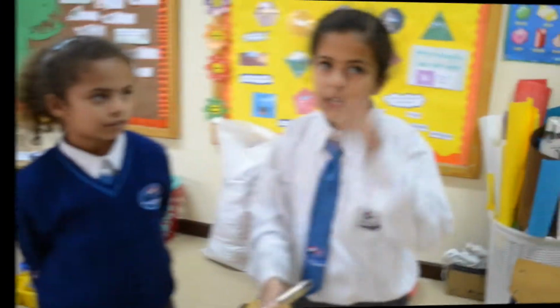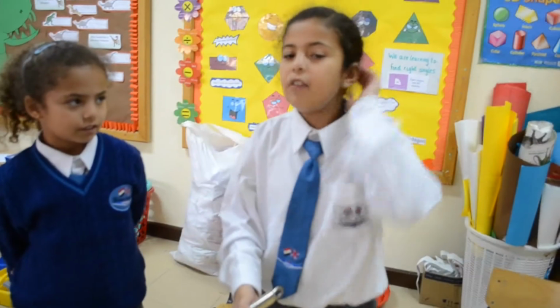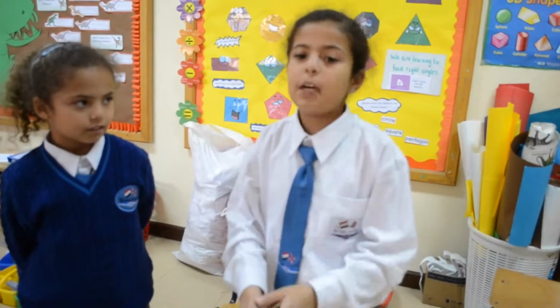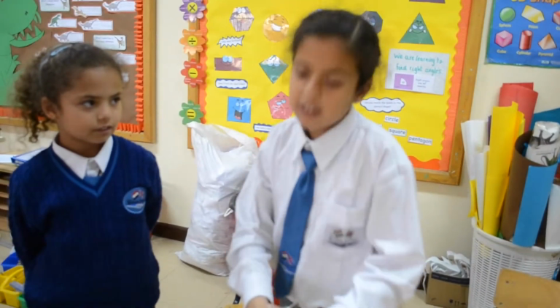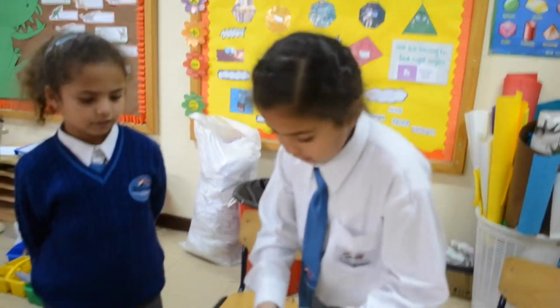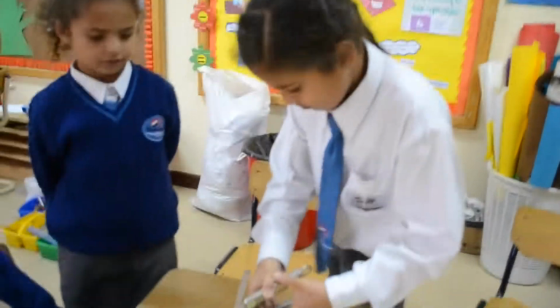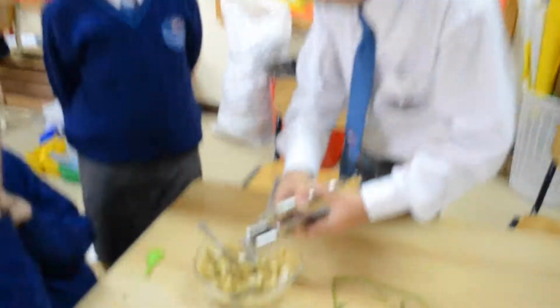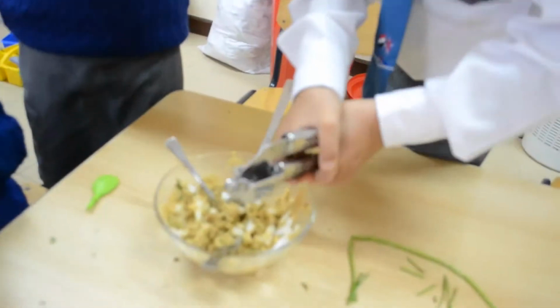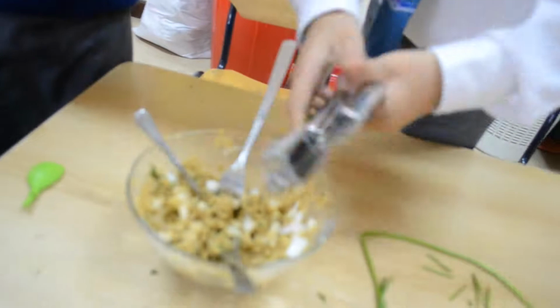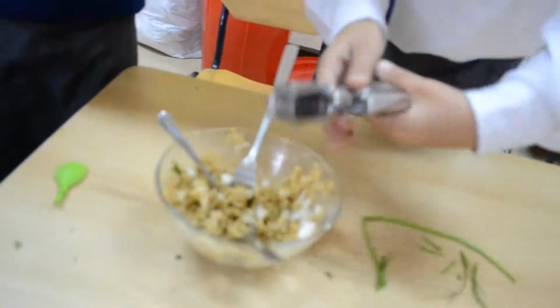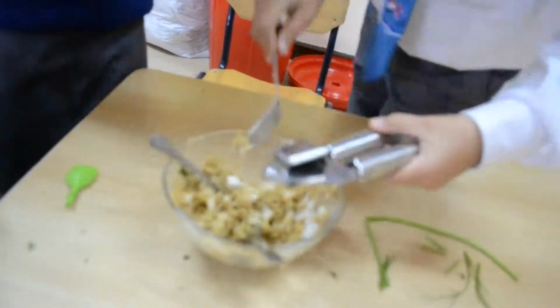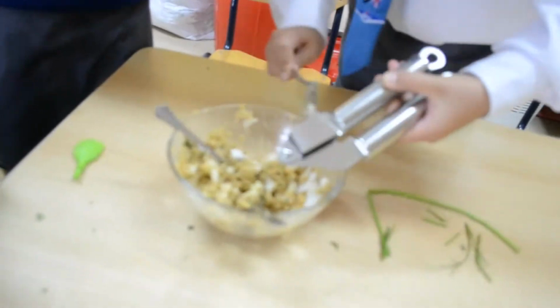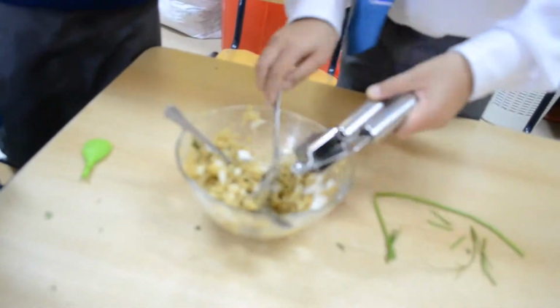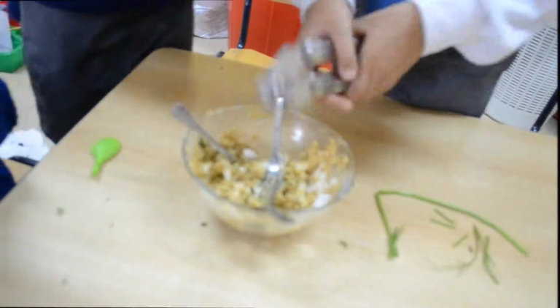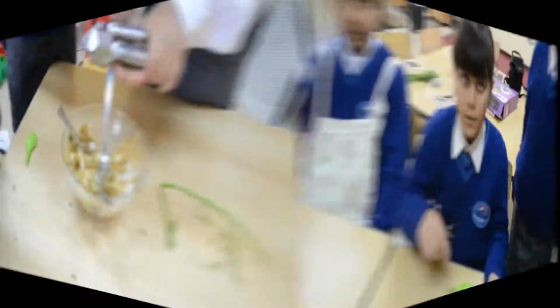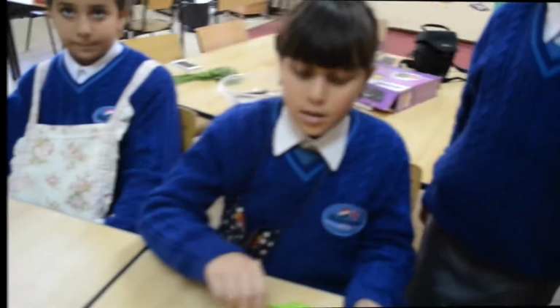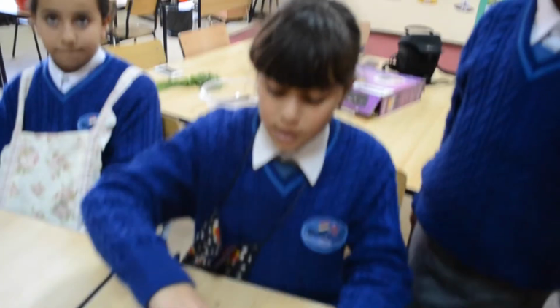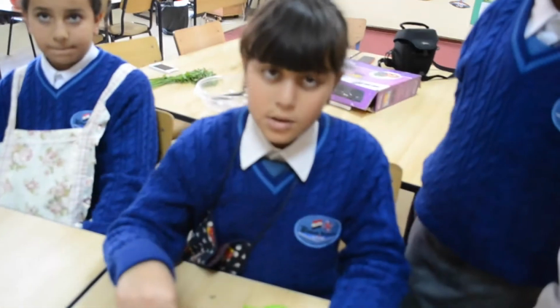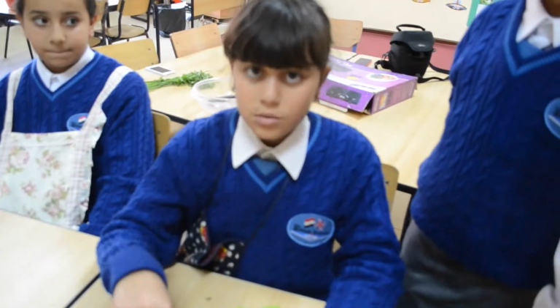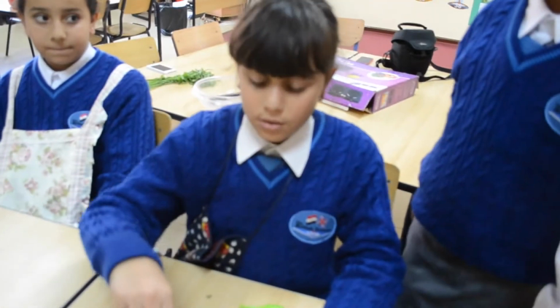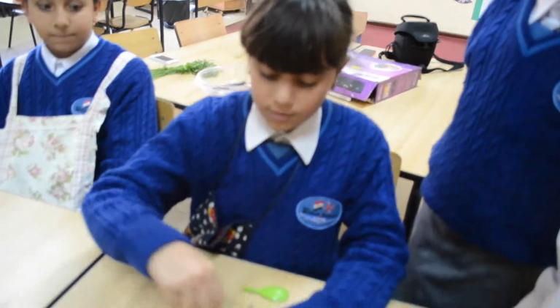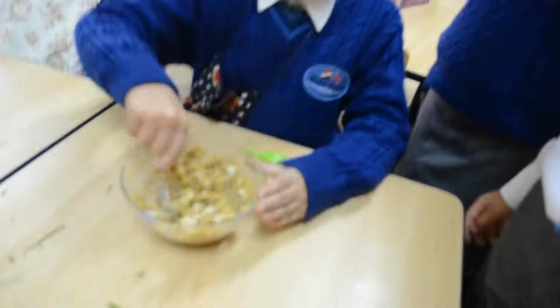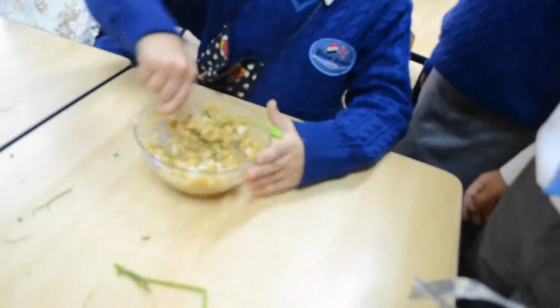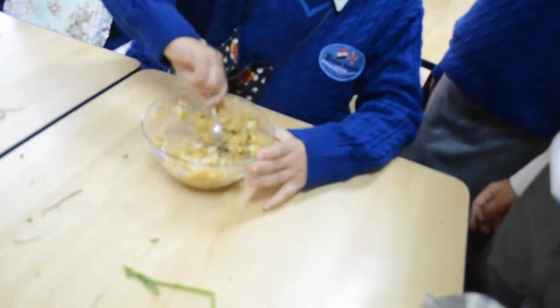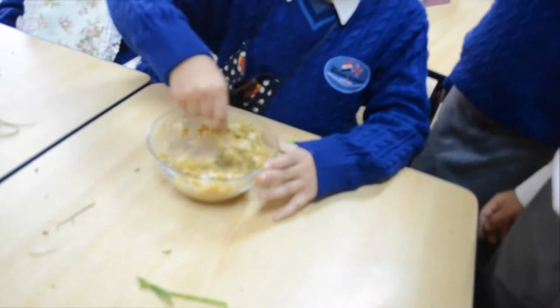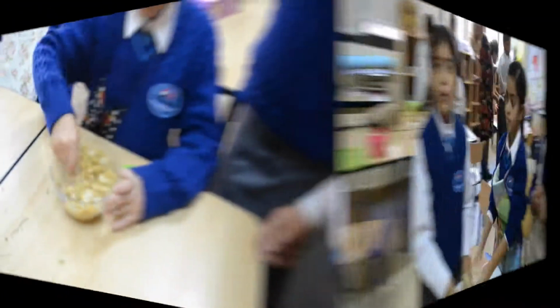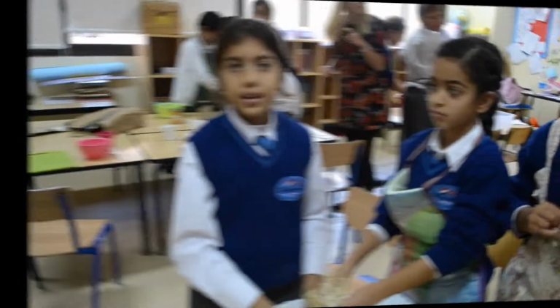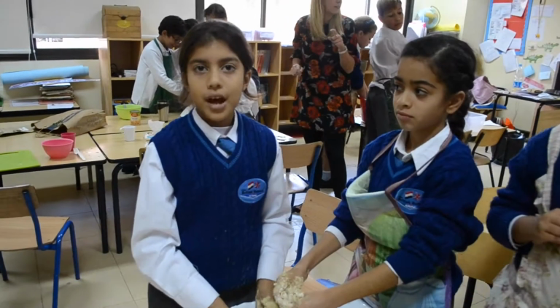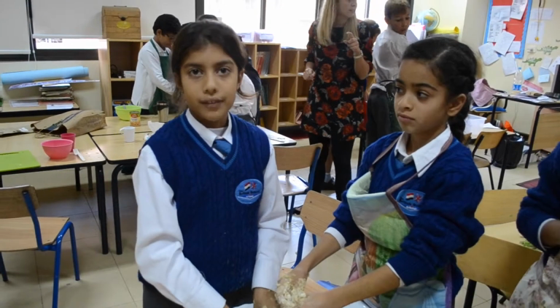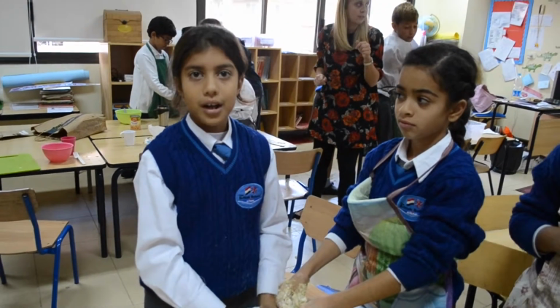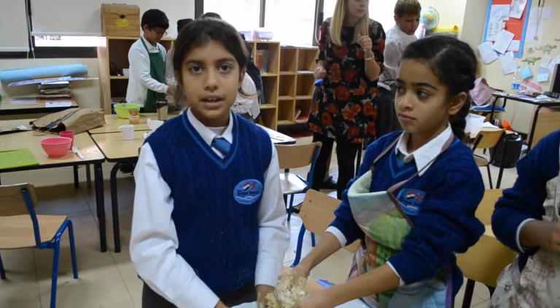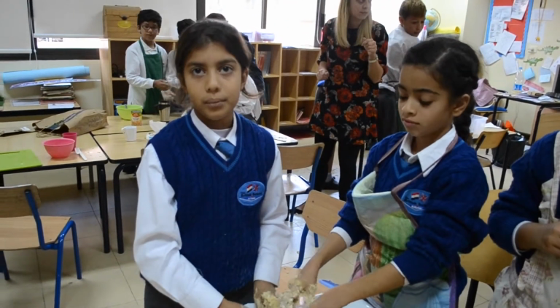Now we press the garlic, then we mix it together again. Now we need to add the flour and mix it all up.